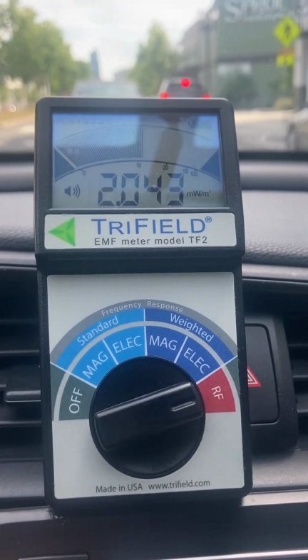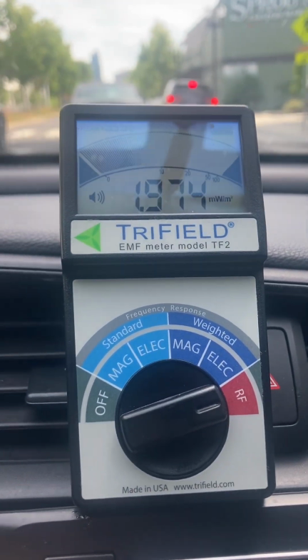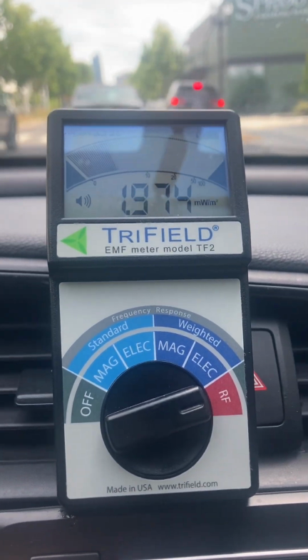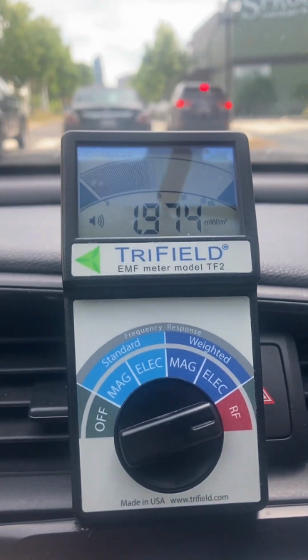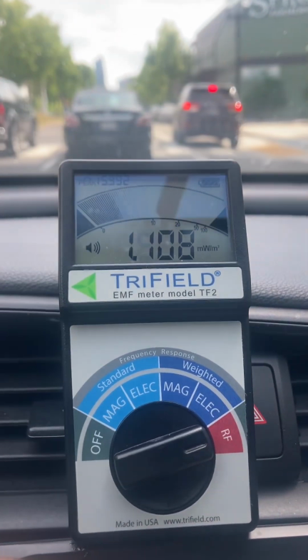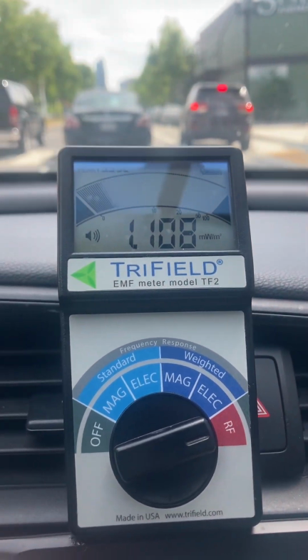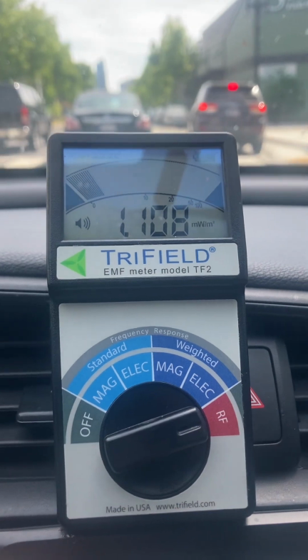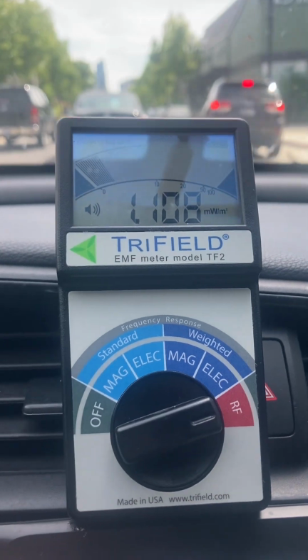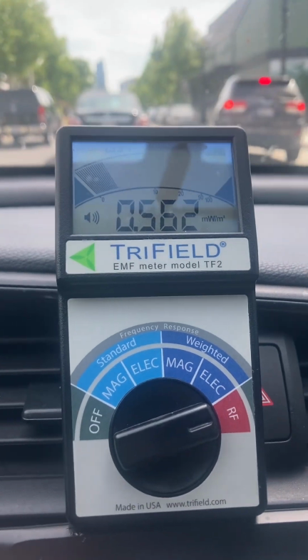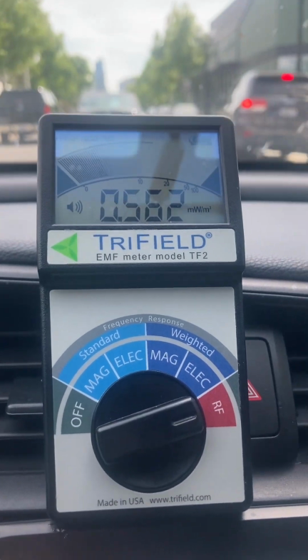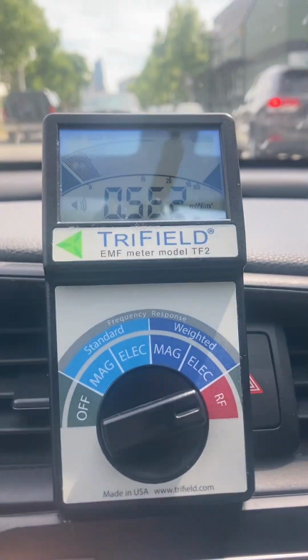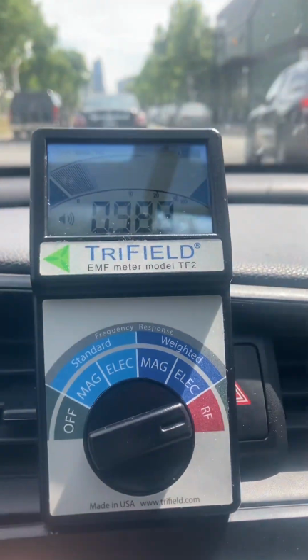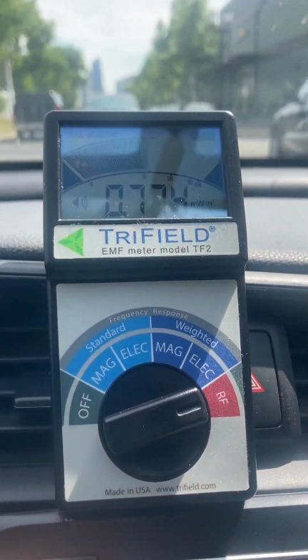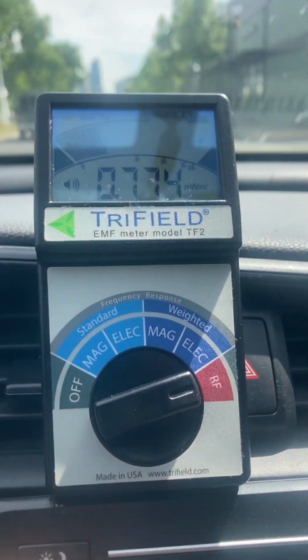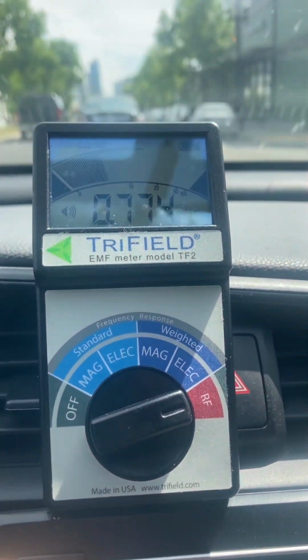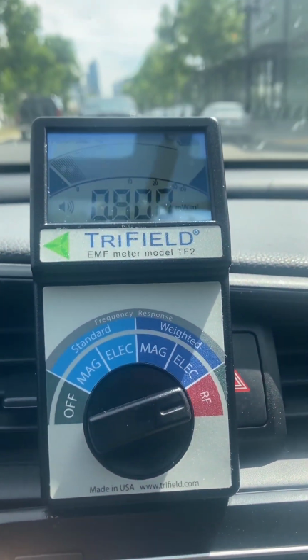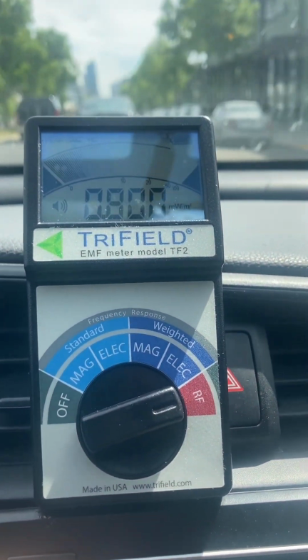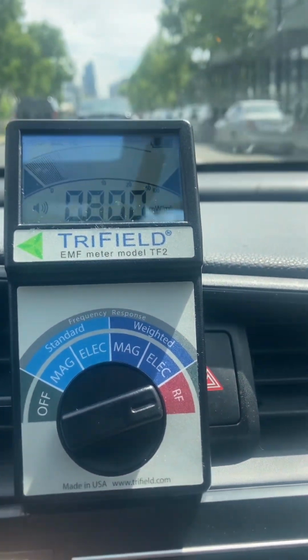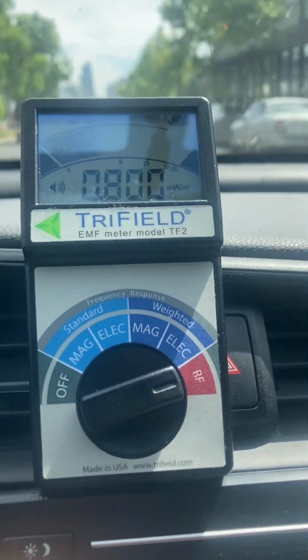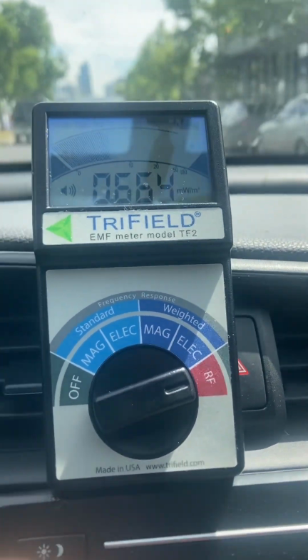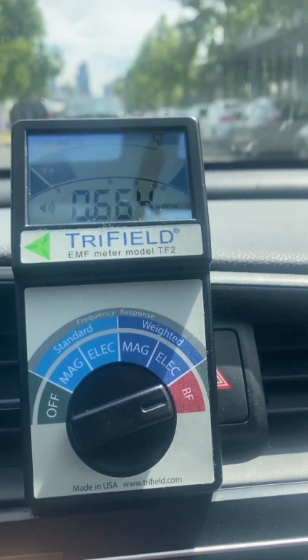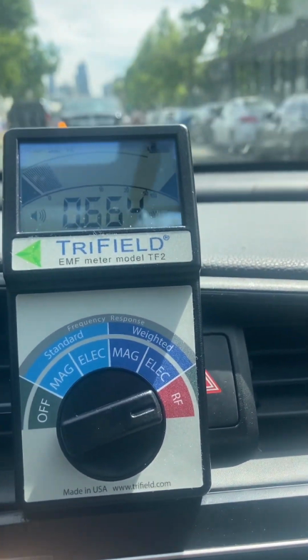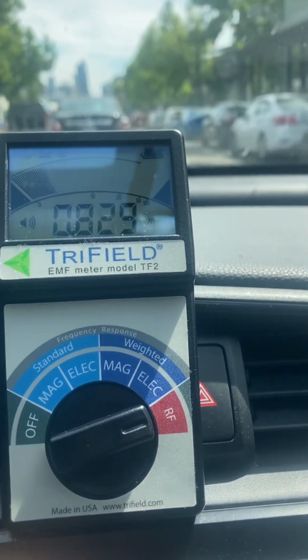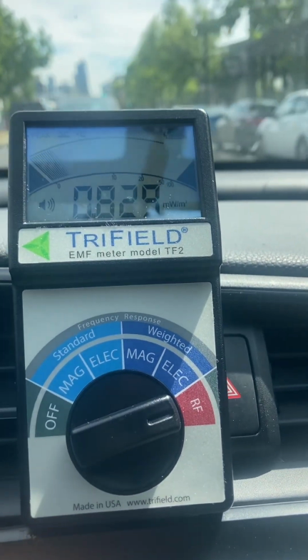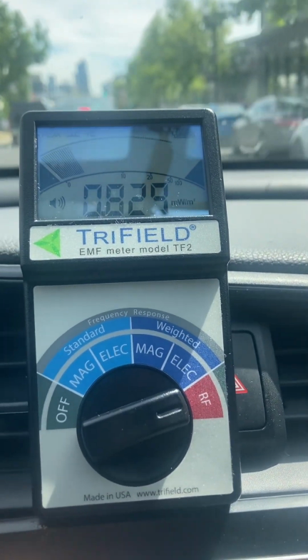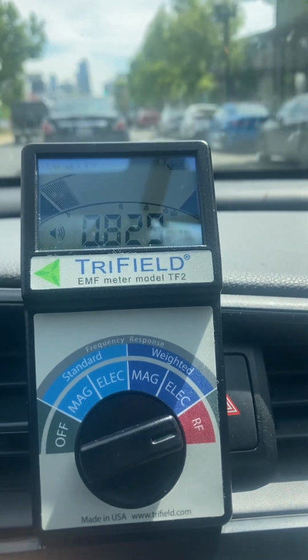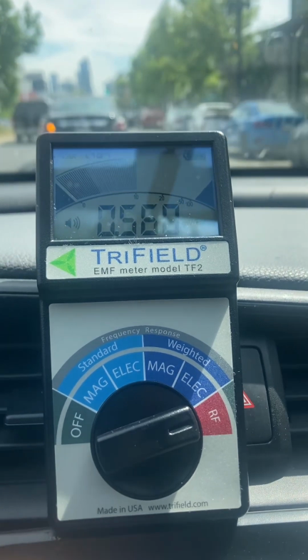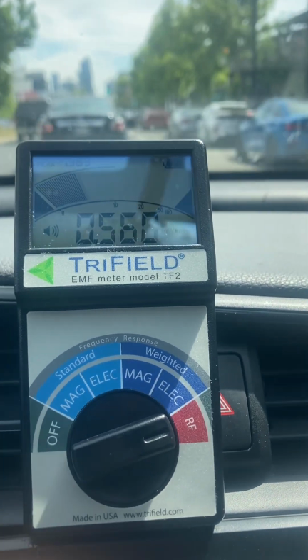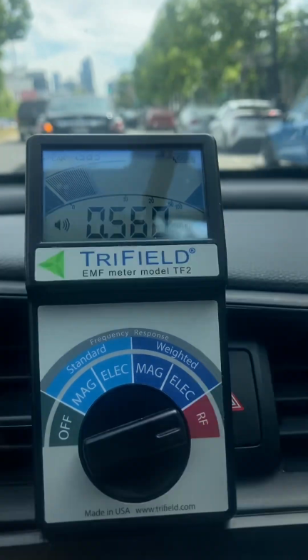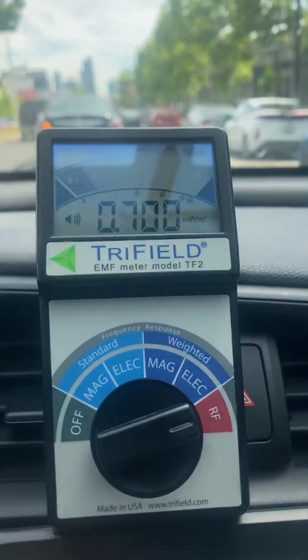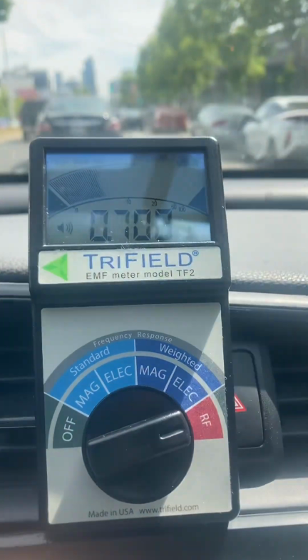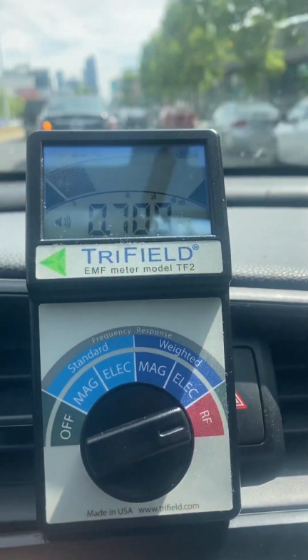We're not quite downtown yet, but we're almost there. You can see how radiation levels have peaked.